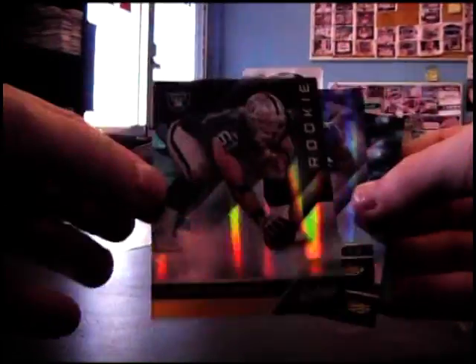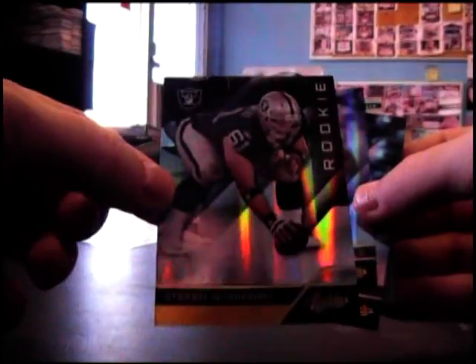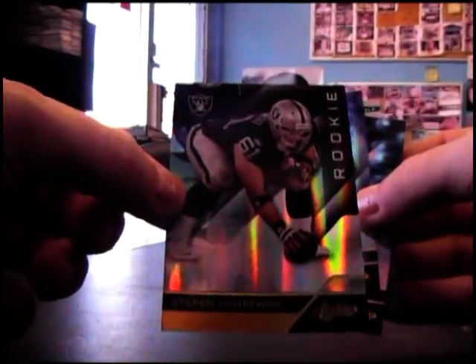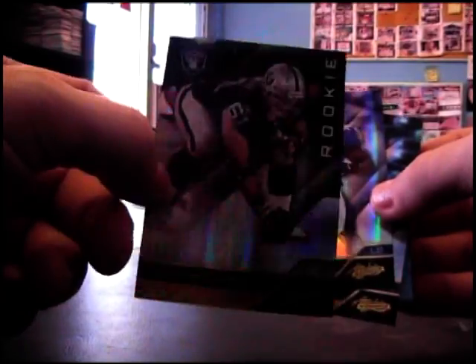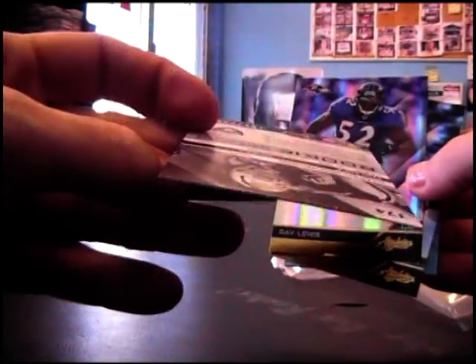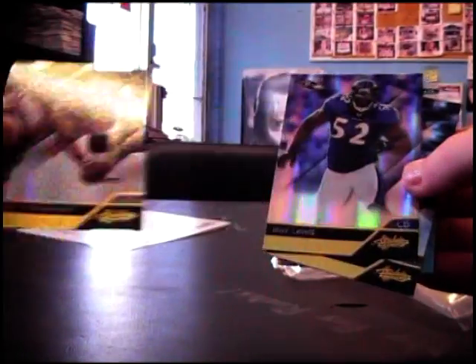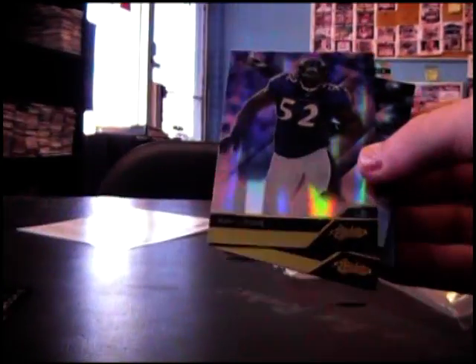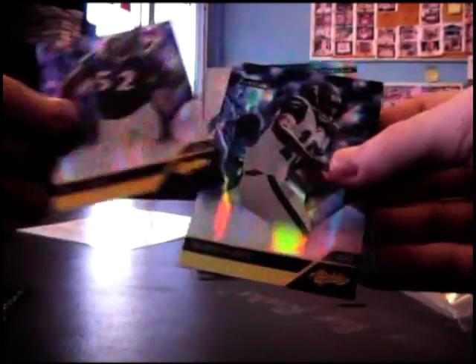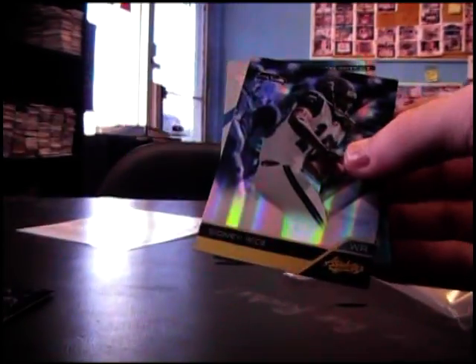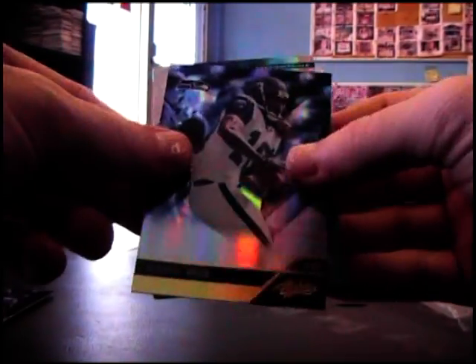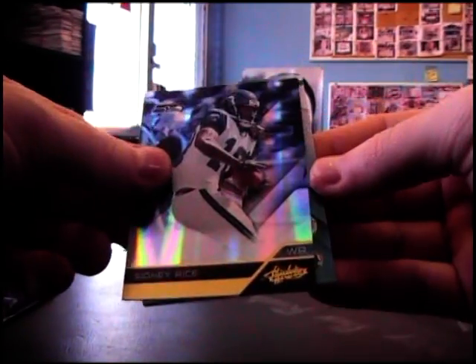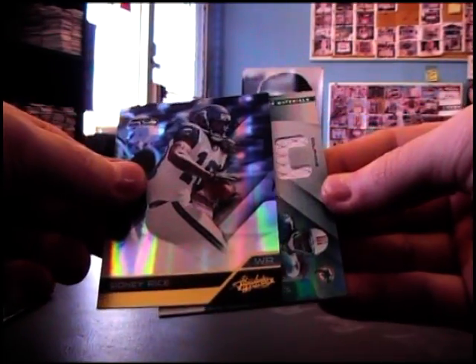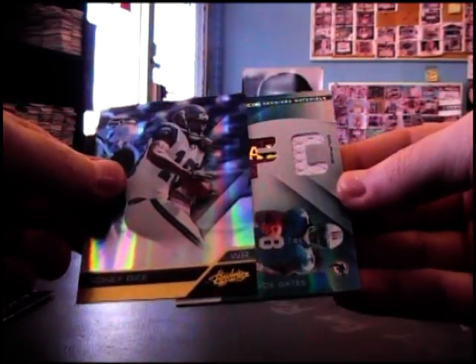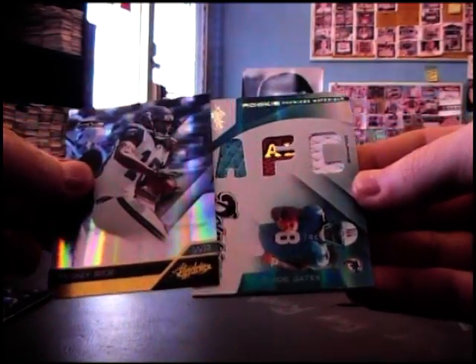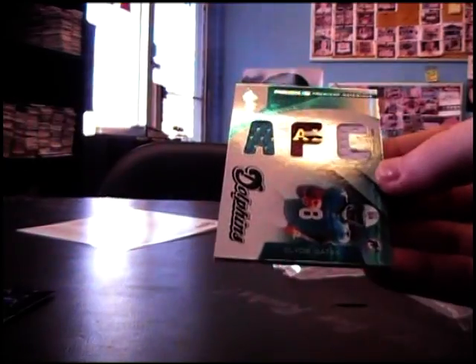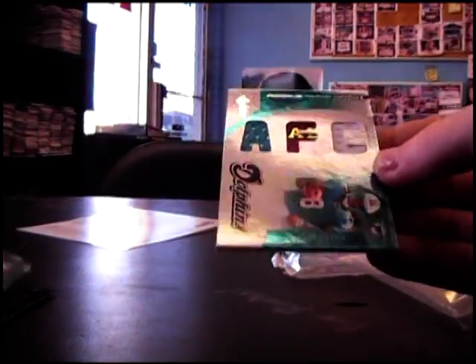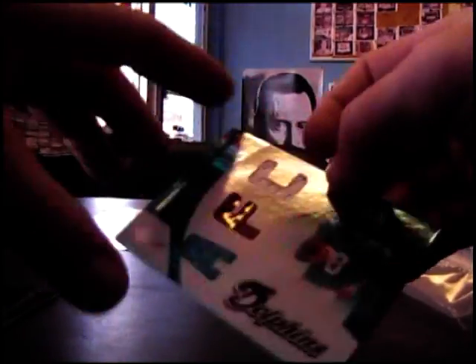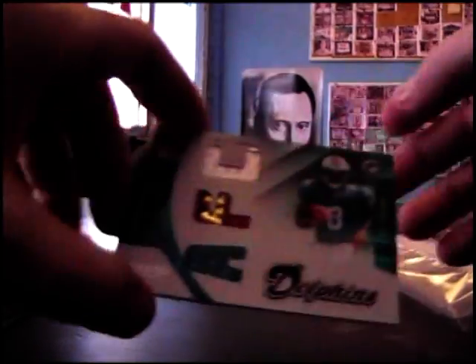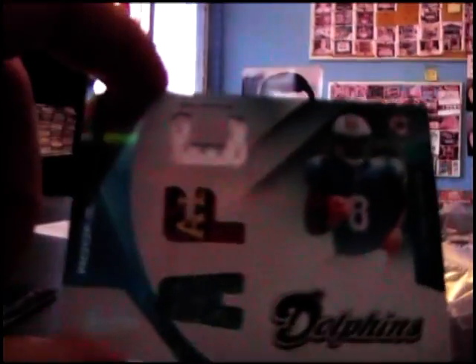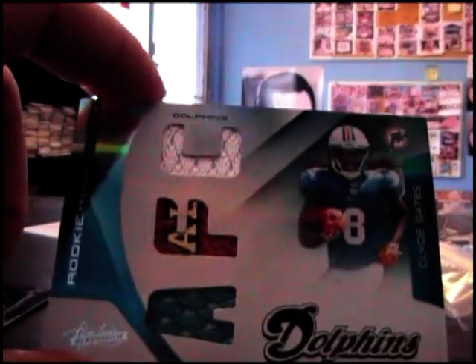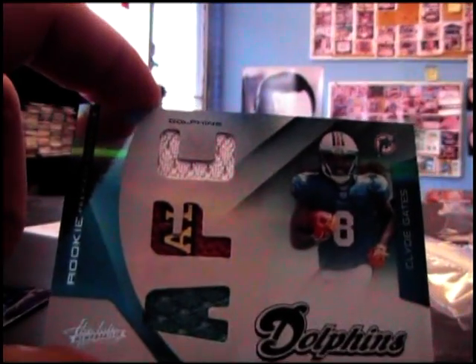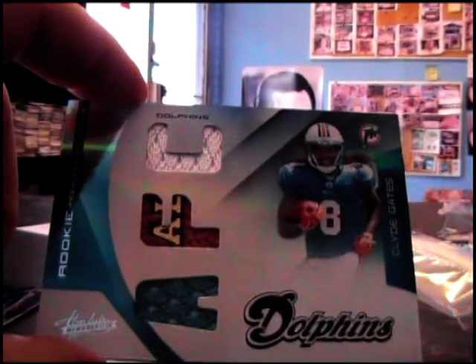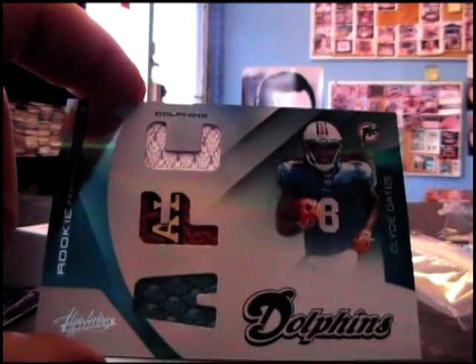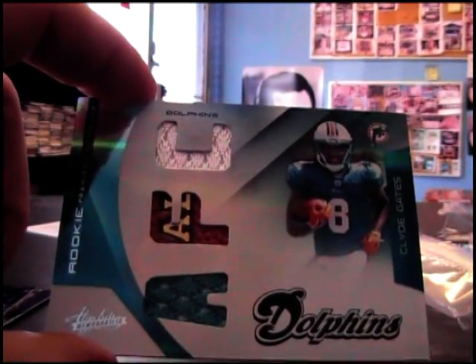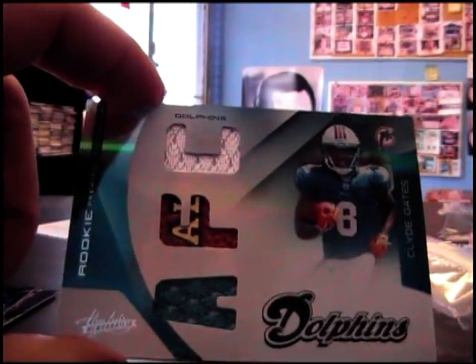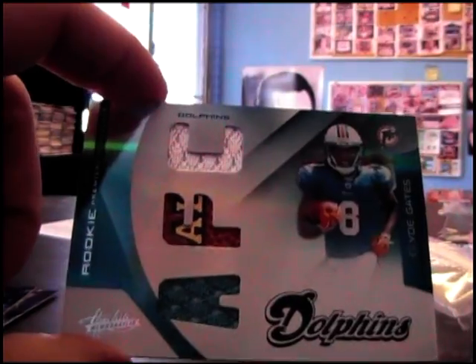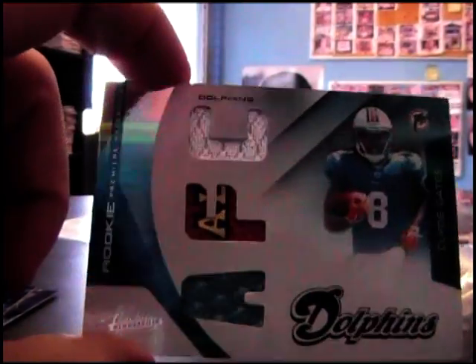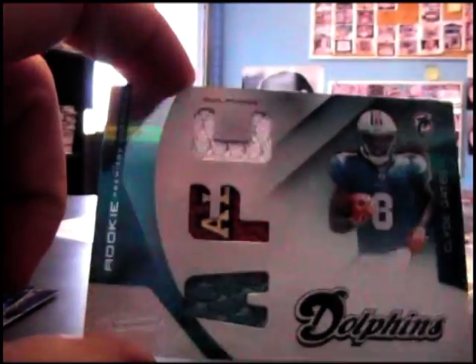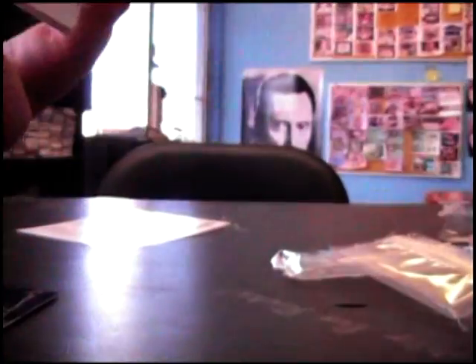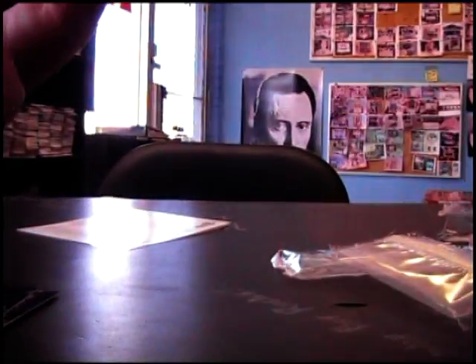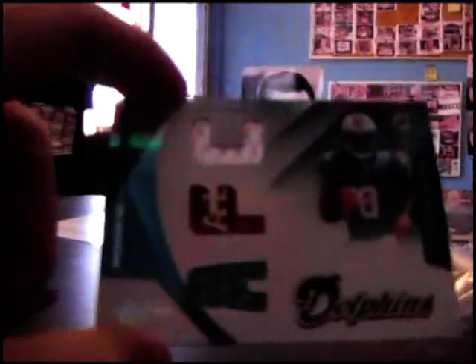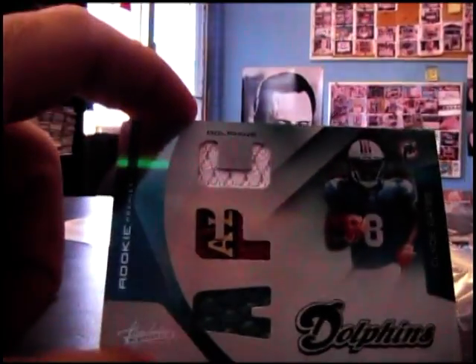Steven Wisniewski 399, Ray Lewis, Sydney Rice, Clyde Gates. Jerseys football, 10 of 99.